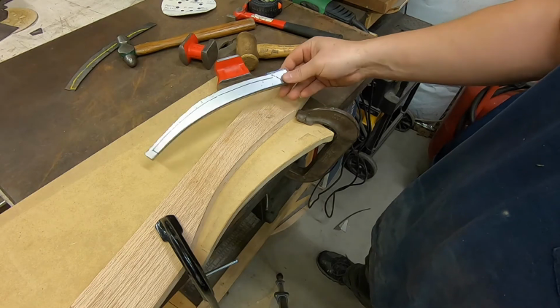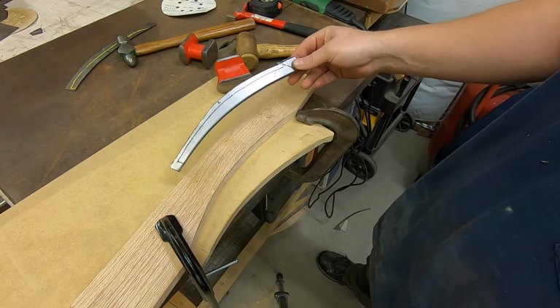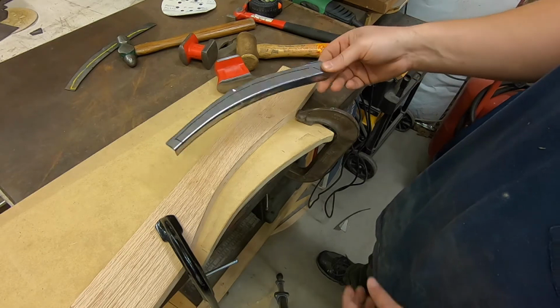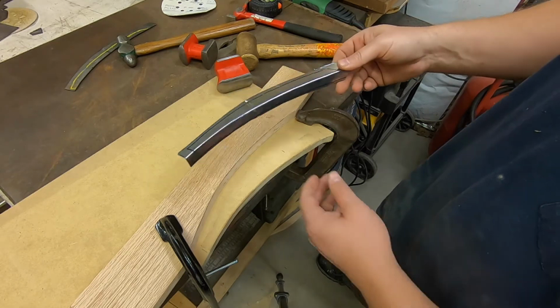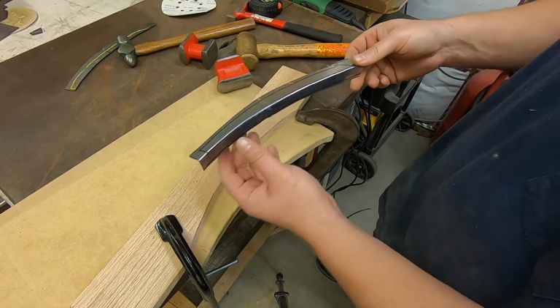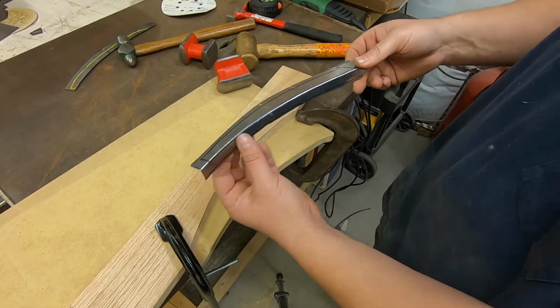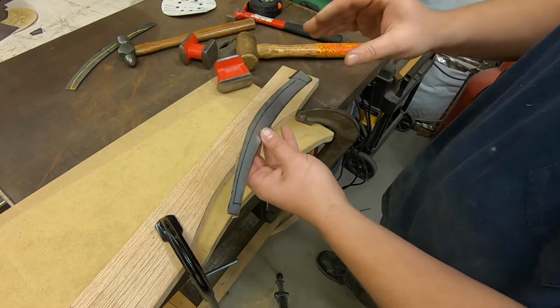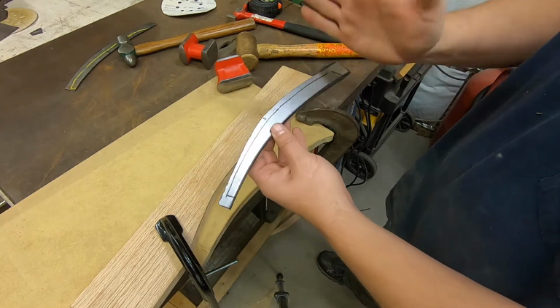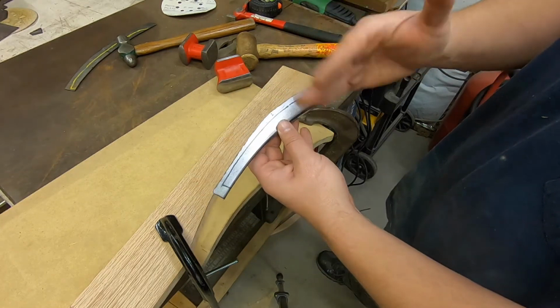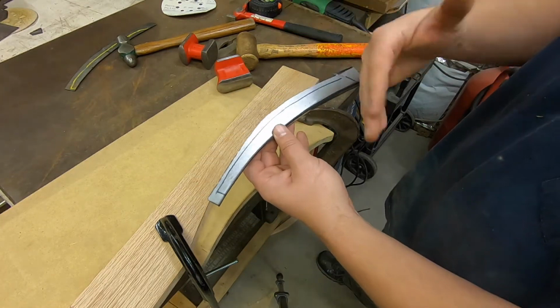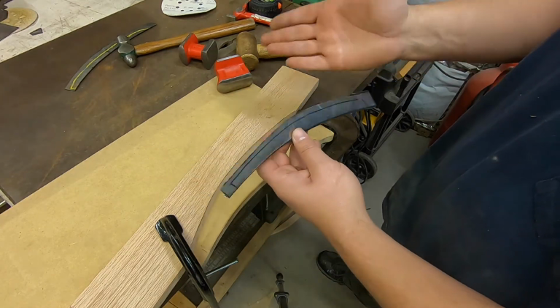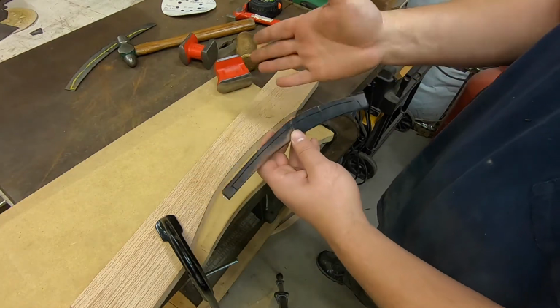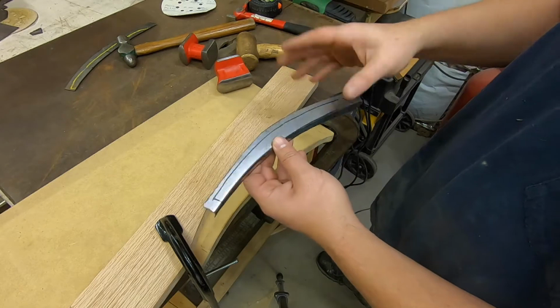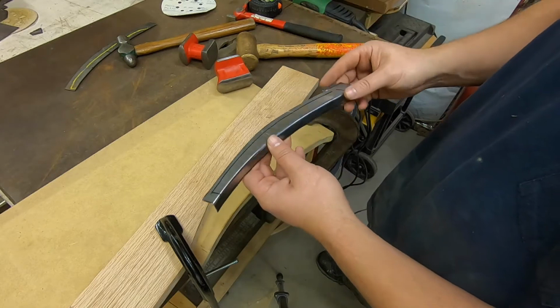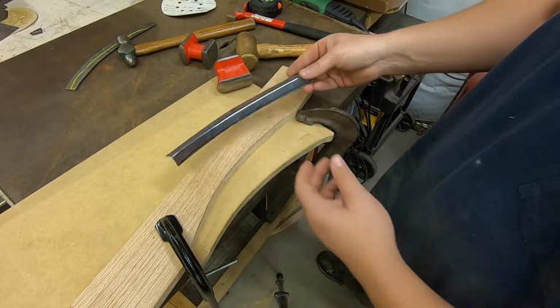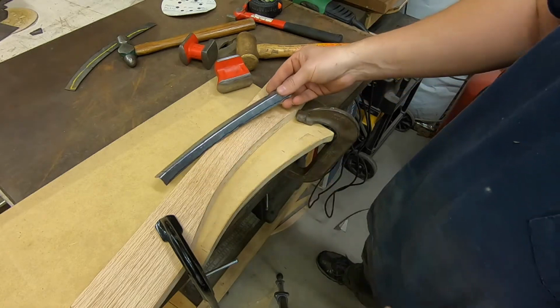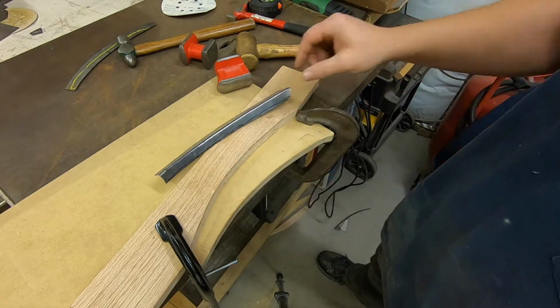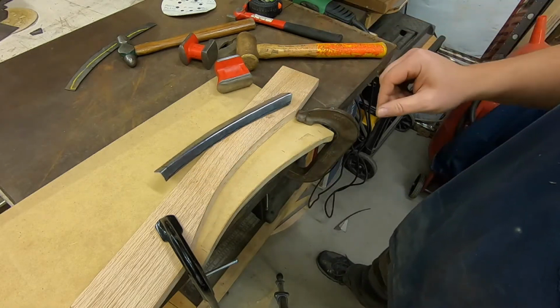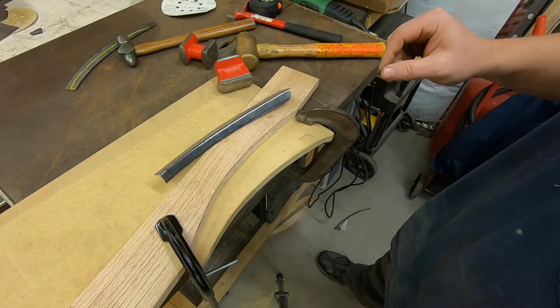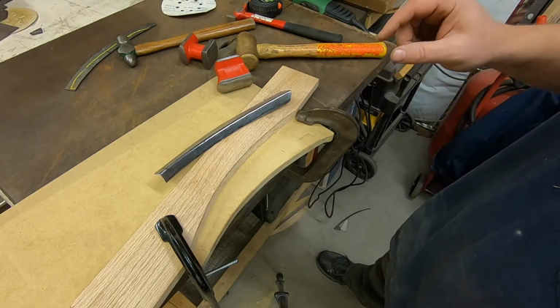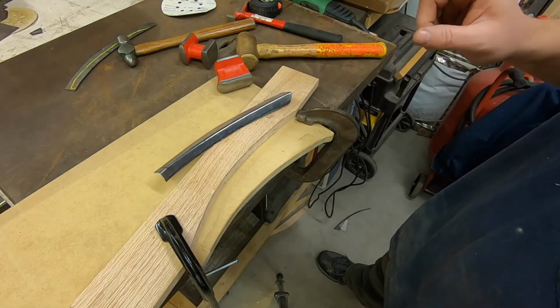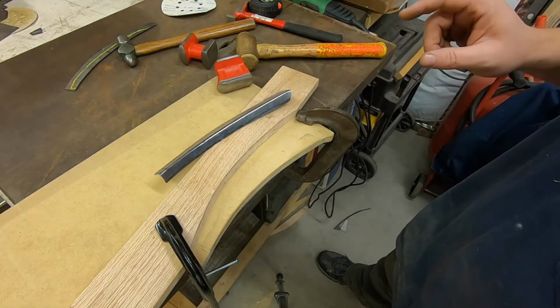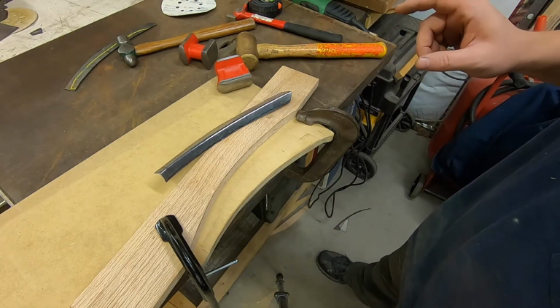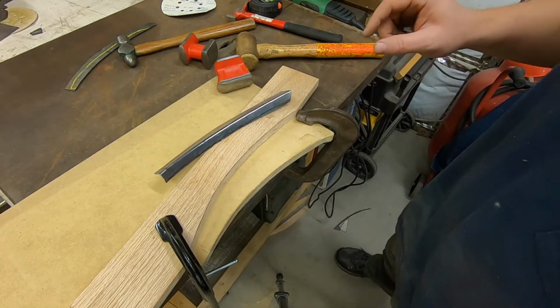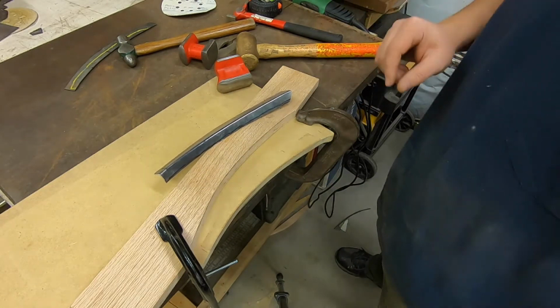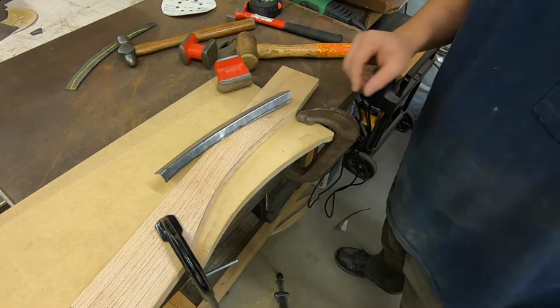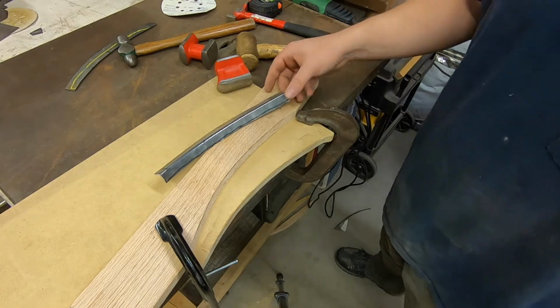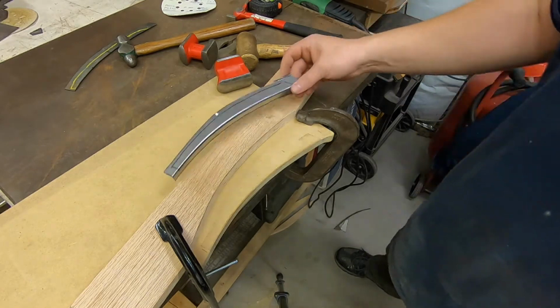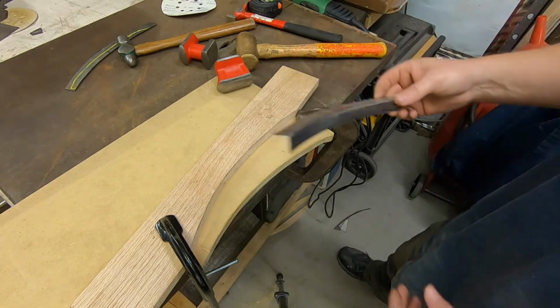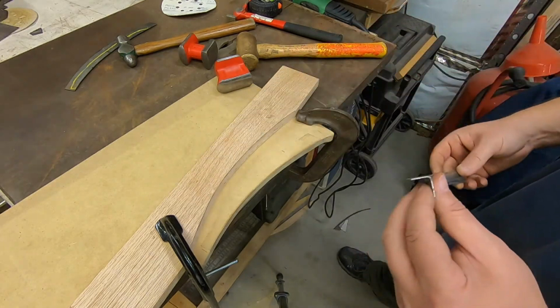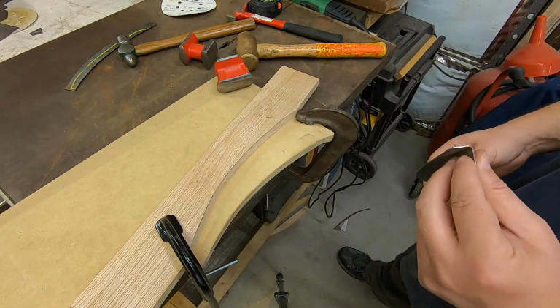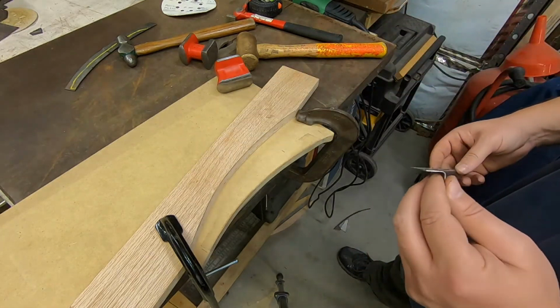Now if you had a shrinker and stretcher you can make this go this way and that way and every which way. I don't have one of those yet — yet being the operative word. So we'll go over and see how this fits in the car.